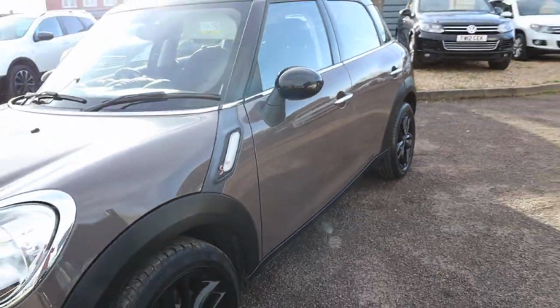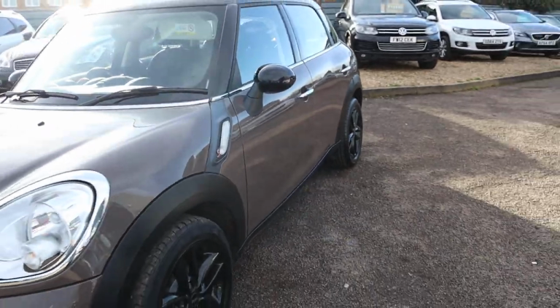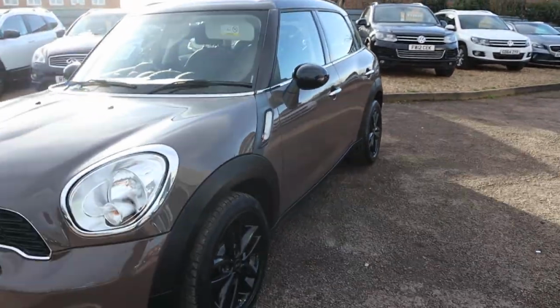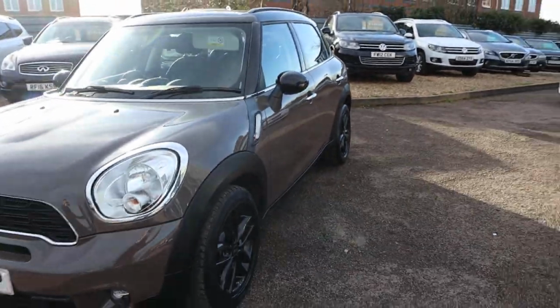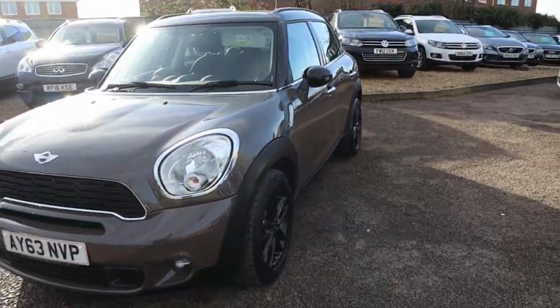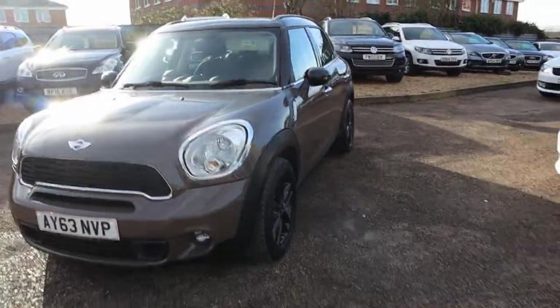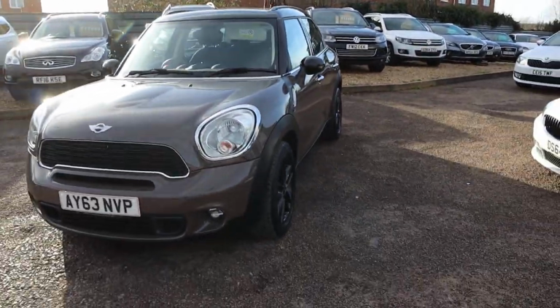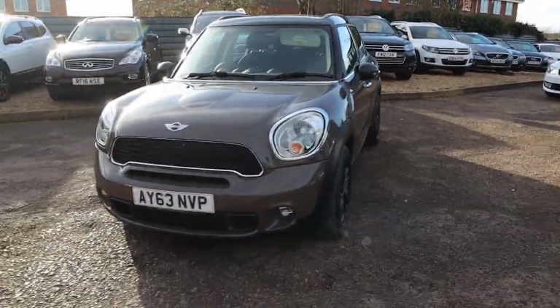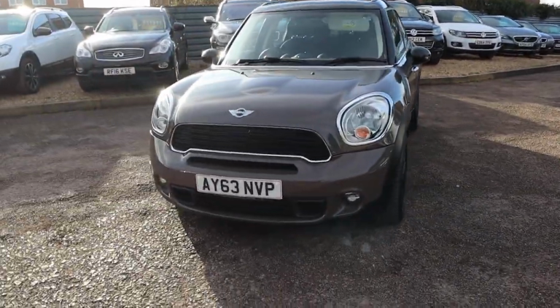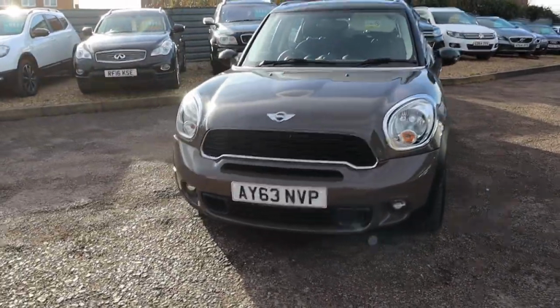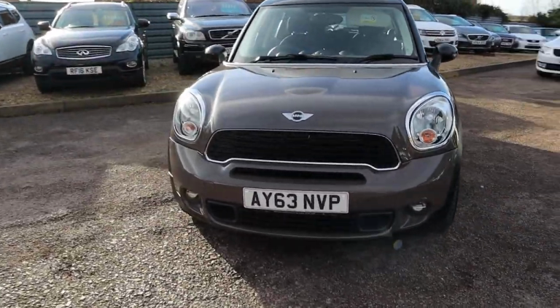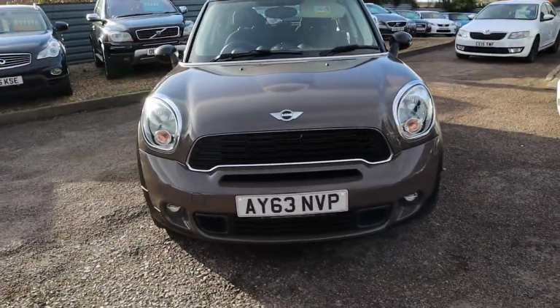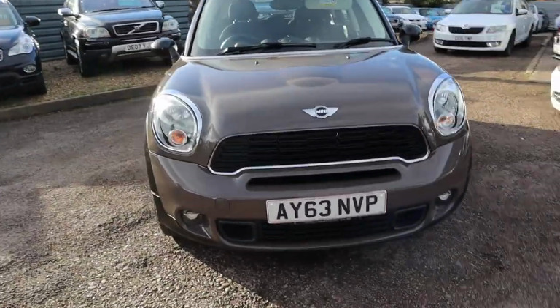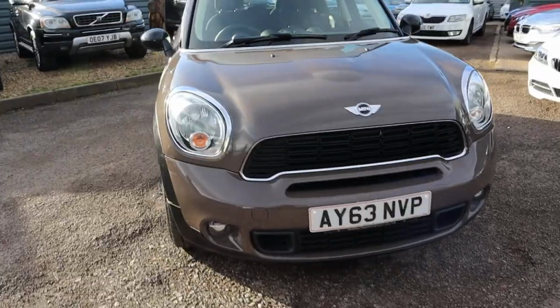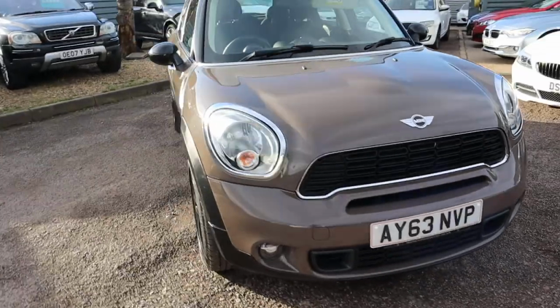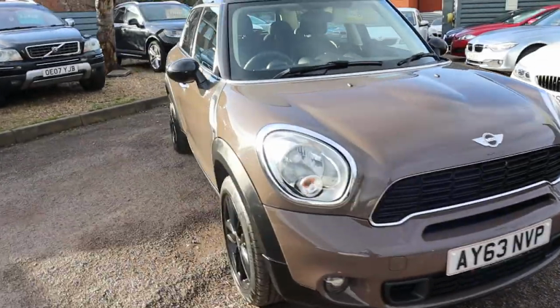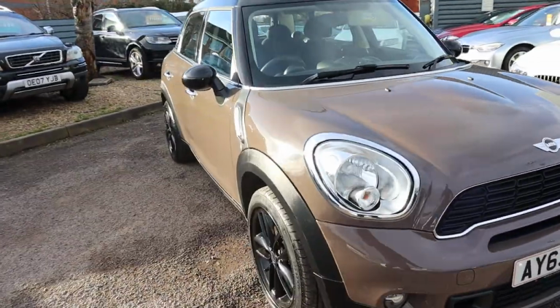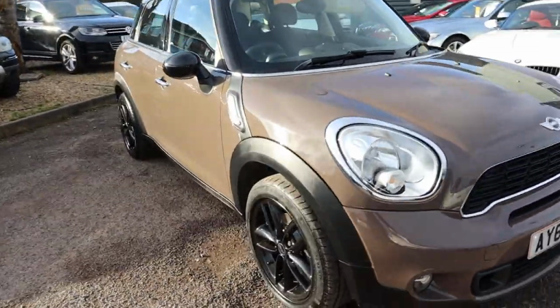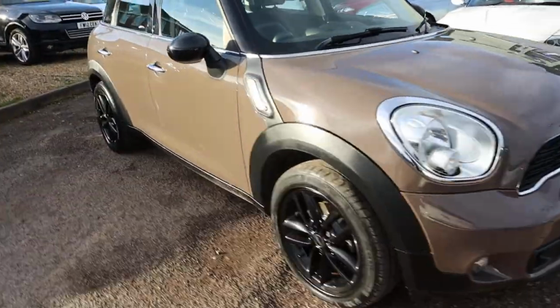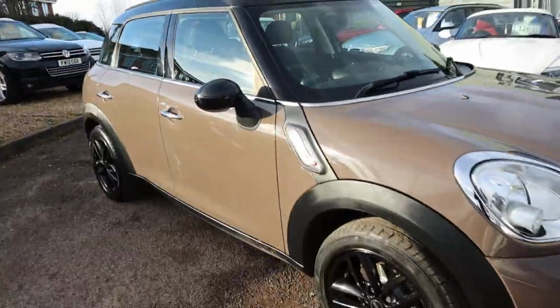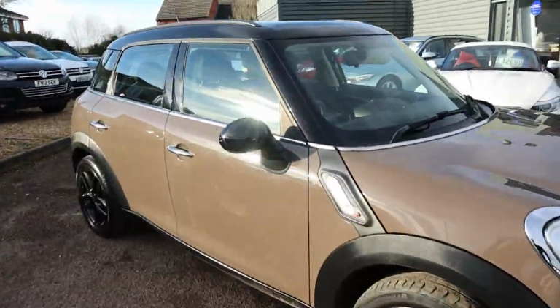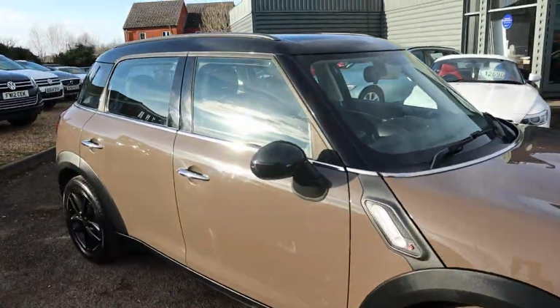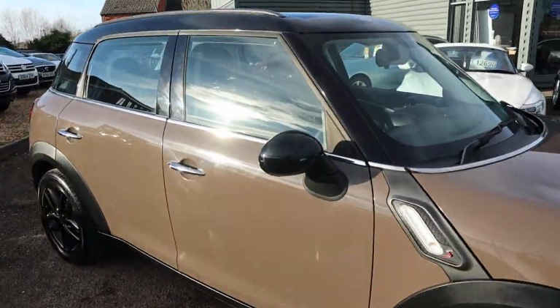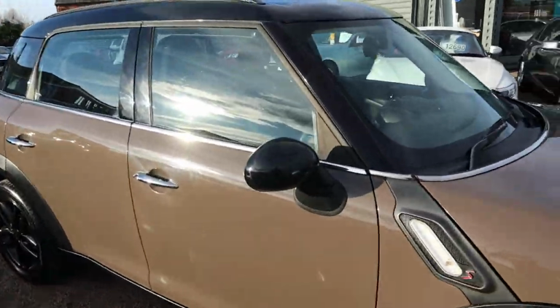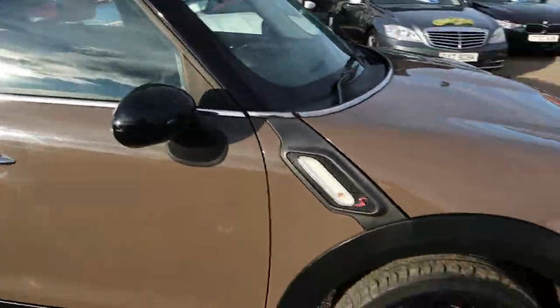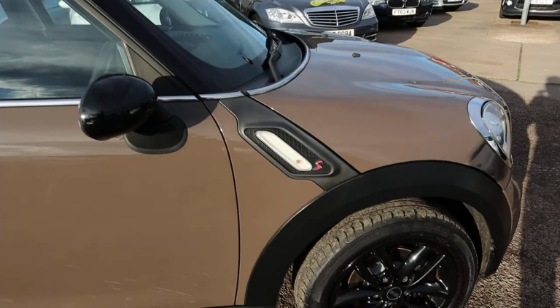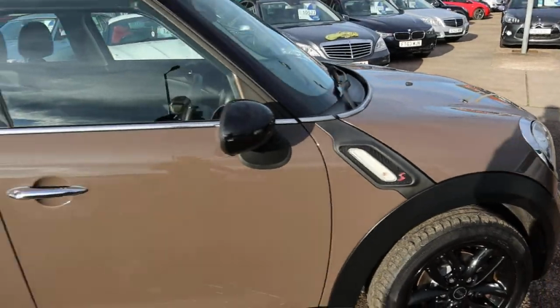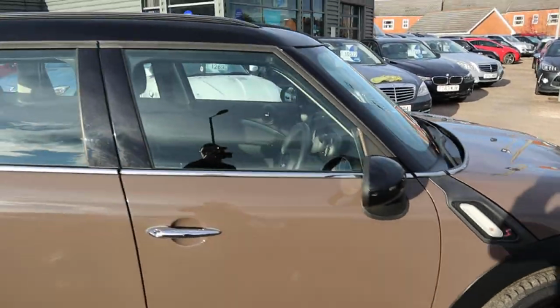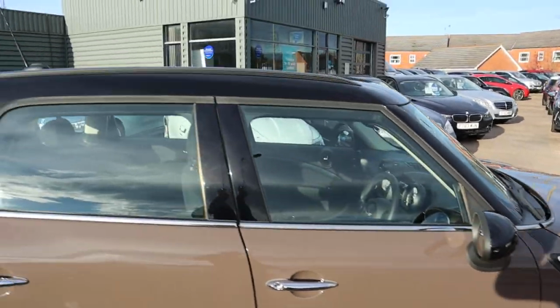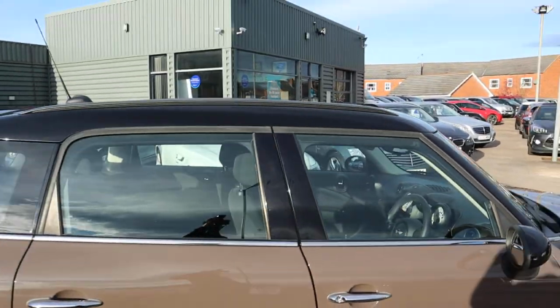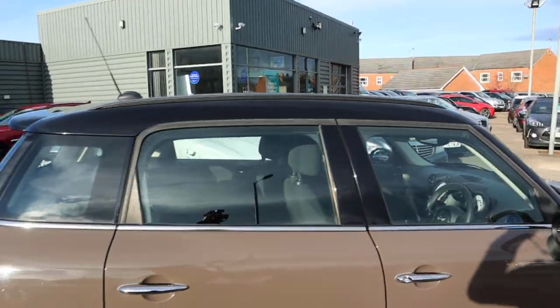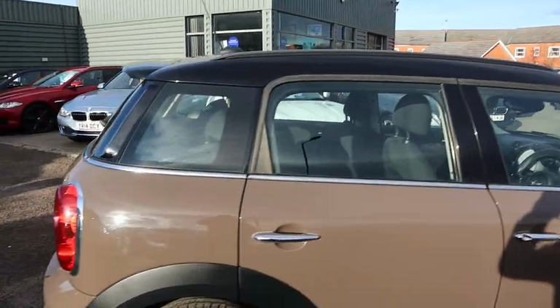So it is the S, so you have got a few of the styling specs on here as well. You've got that black contrast around the door mirrors, on the wheels, and the roof of the car as well.